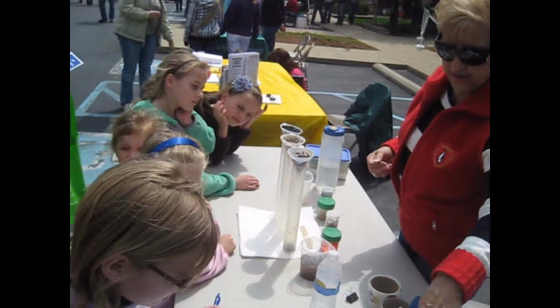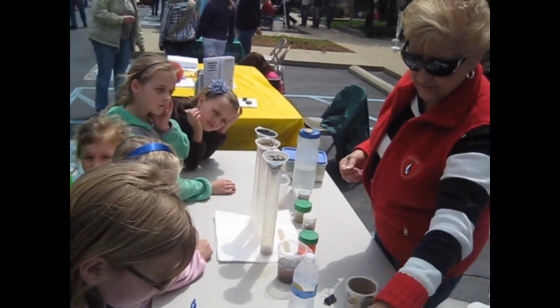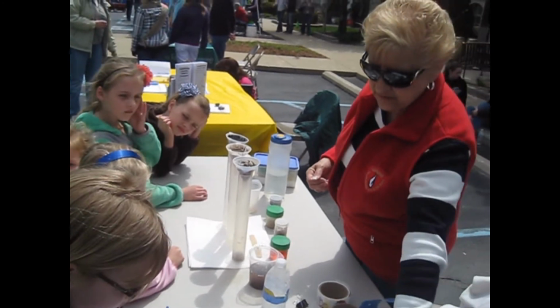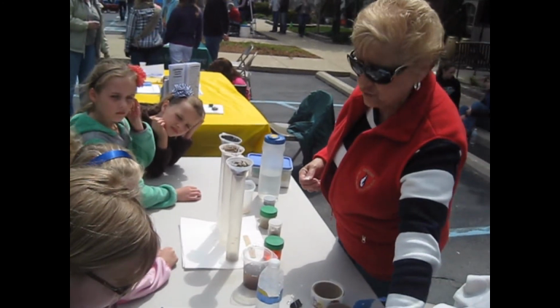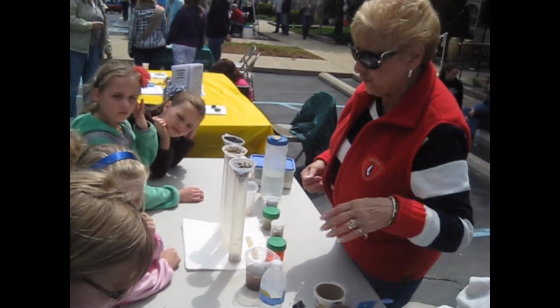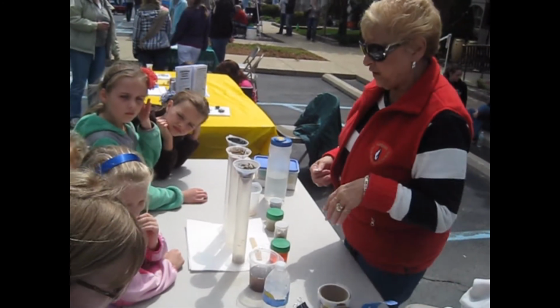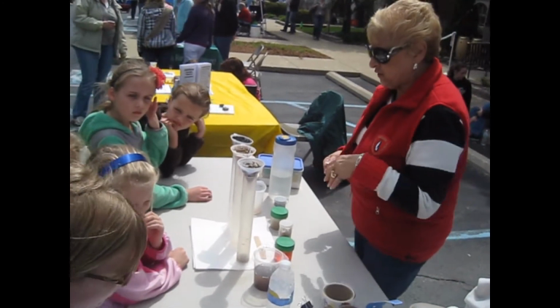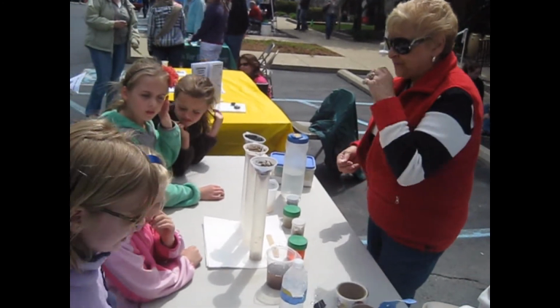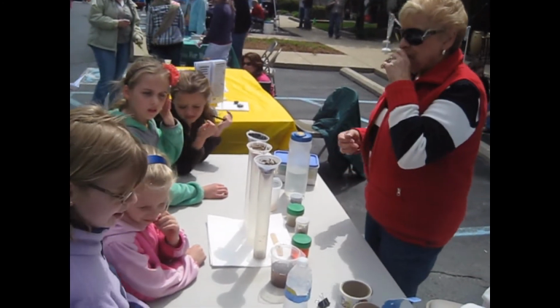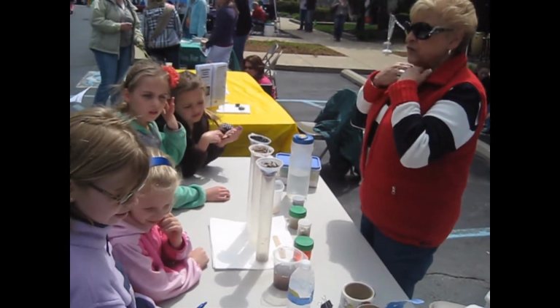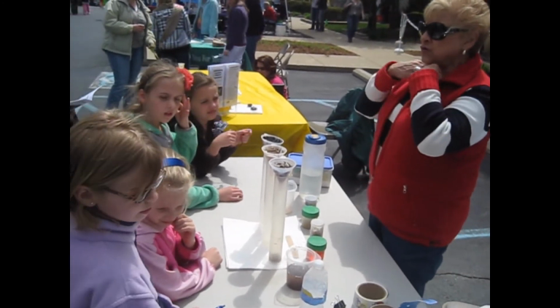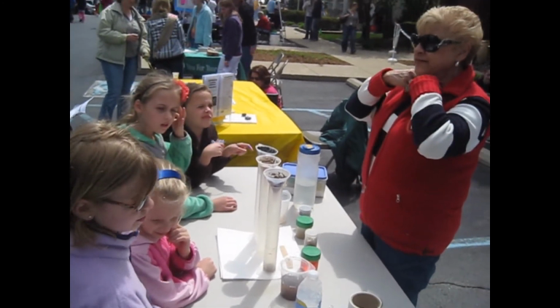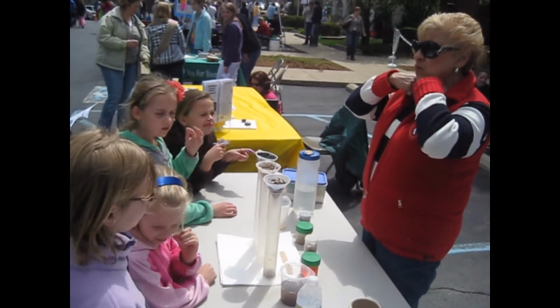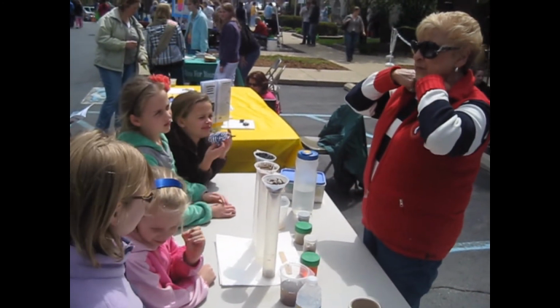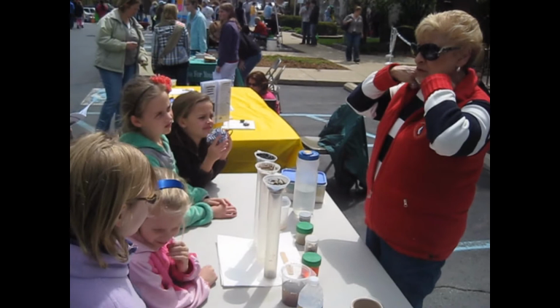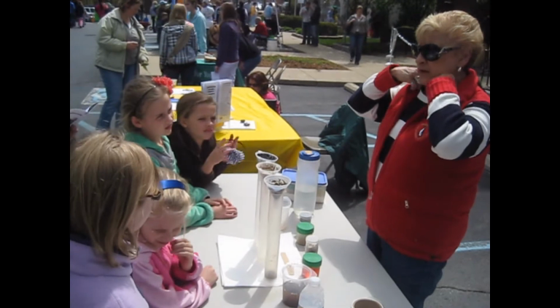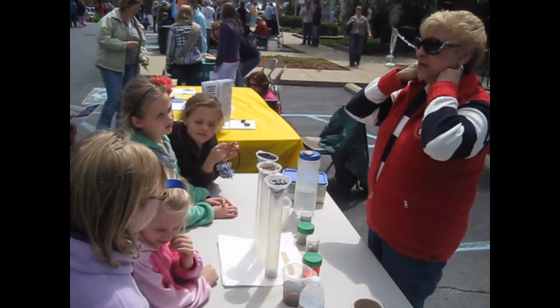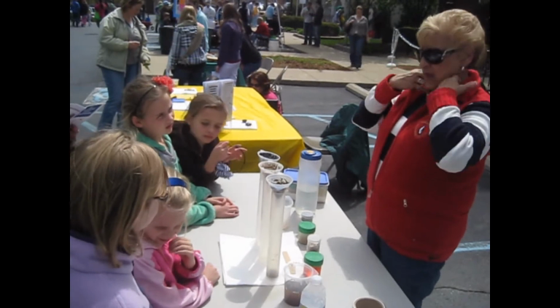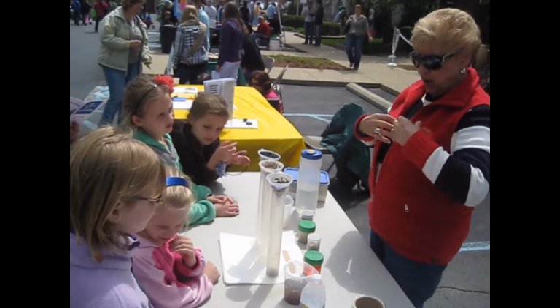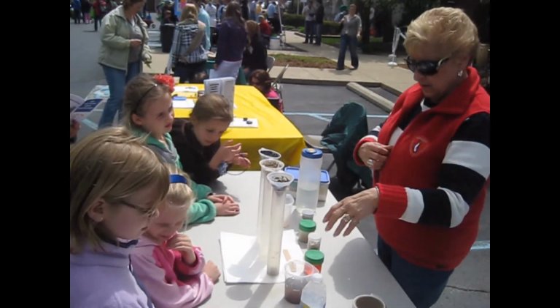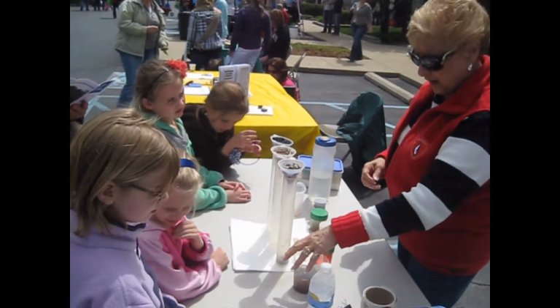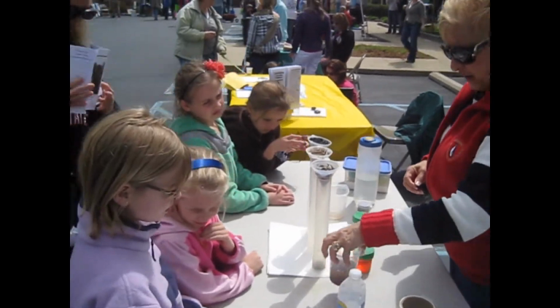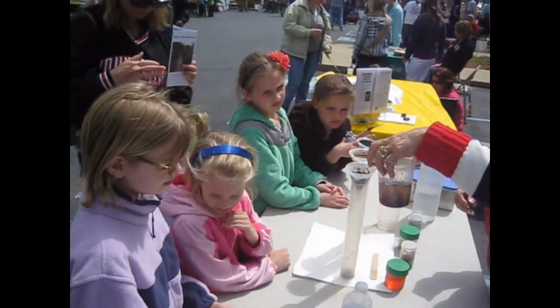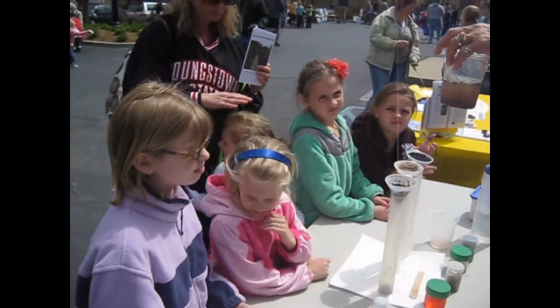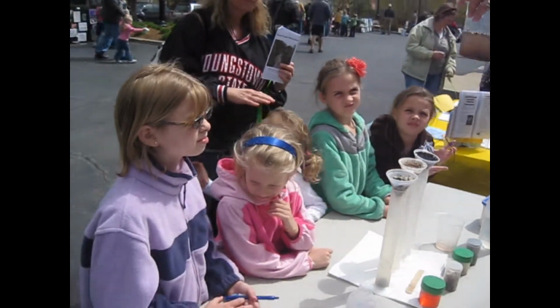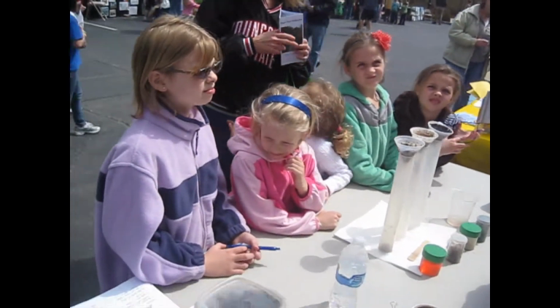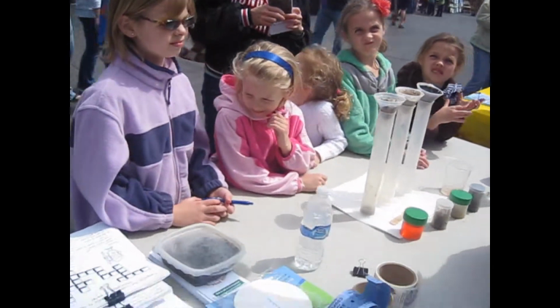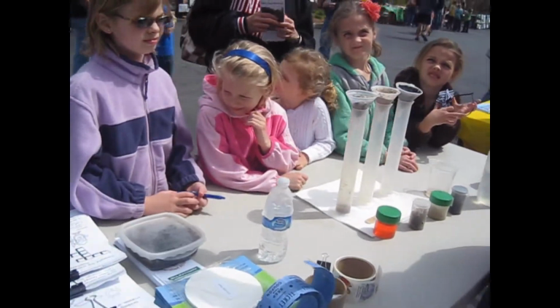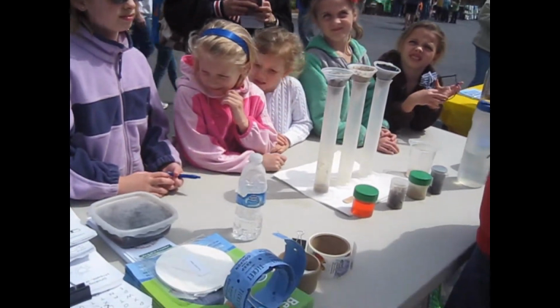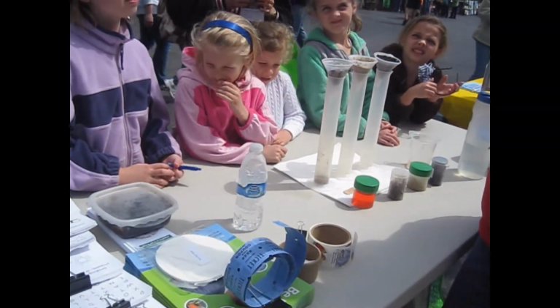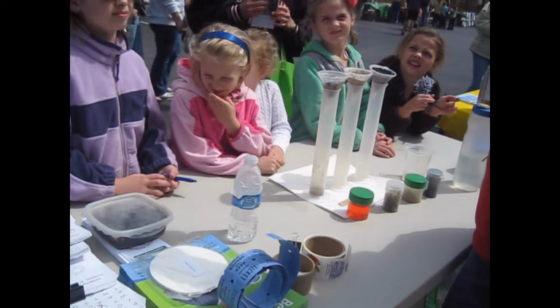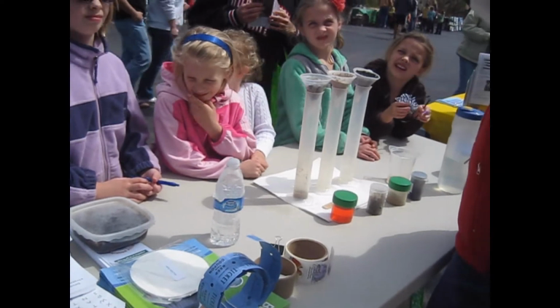You guys can have some of these afterwards if you want. You guys get your water from Eagle Creek, and on a nice rainy day it probably looks a lot like this — pretty dirty.